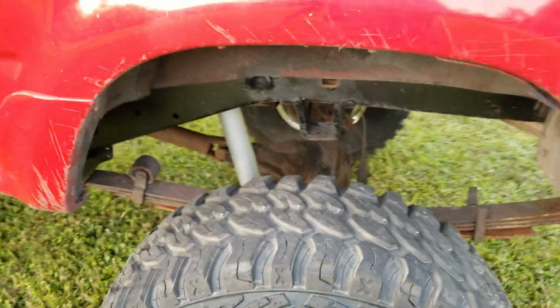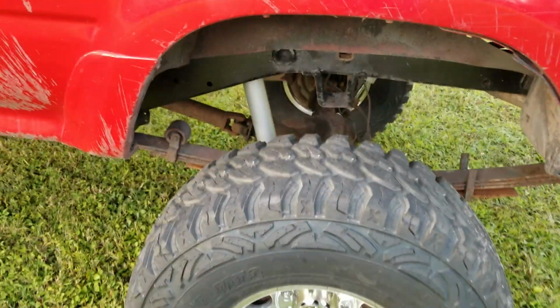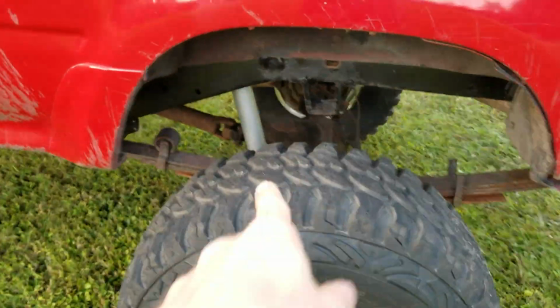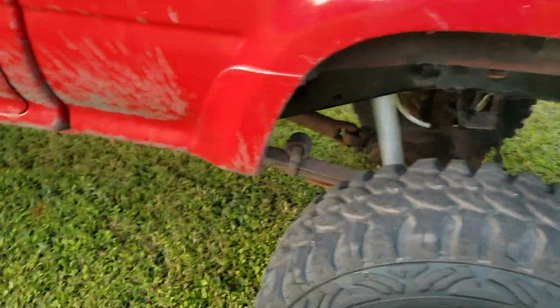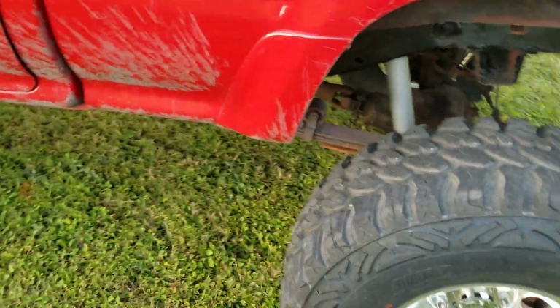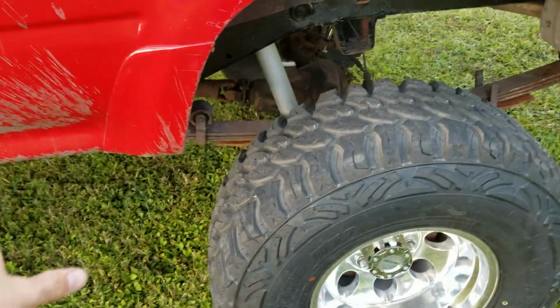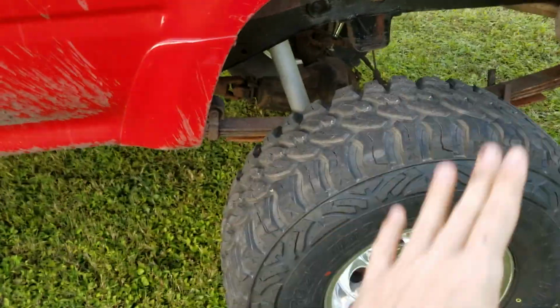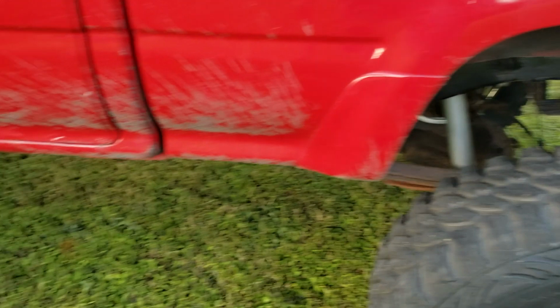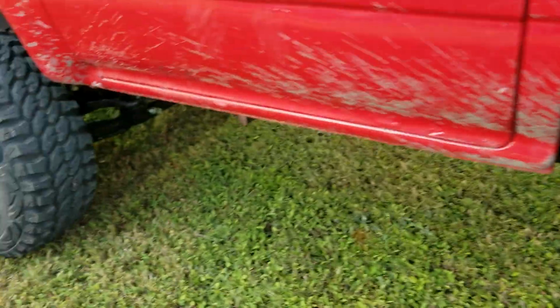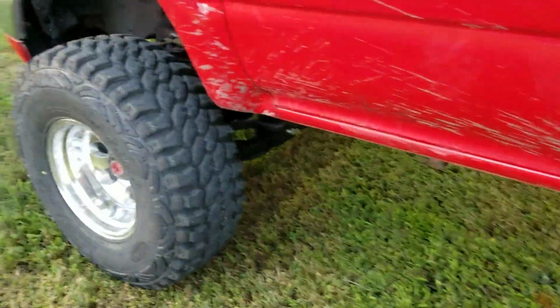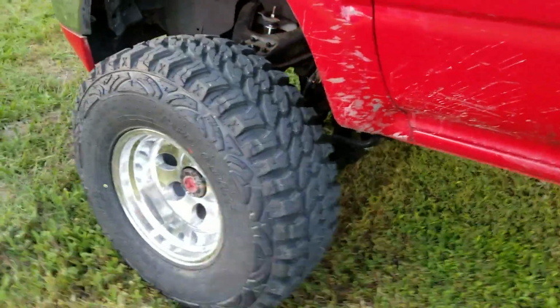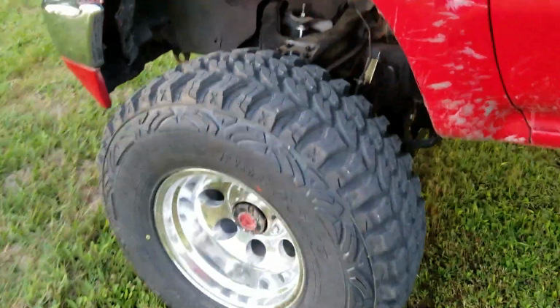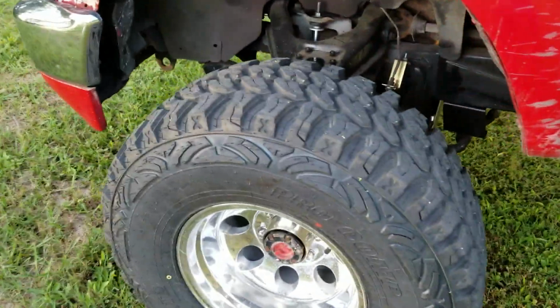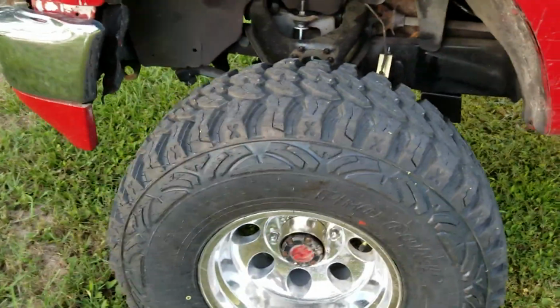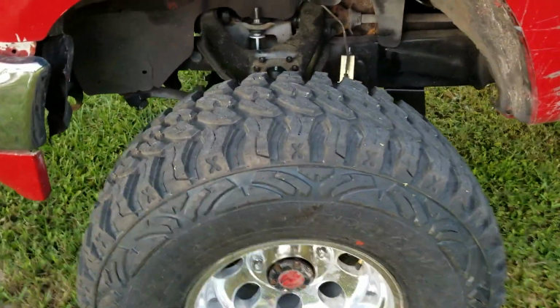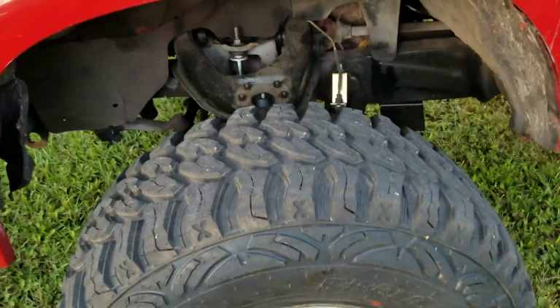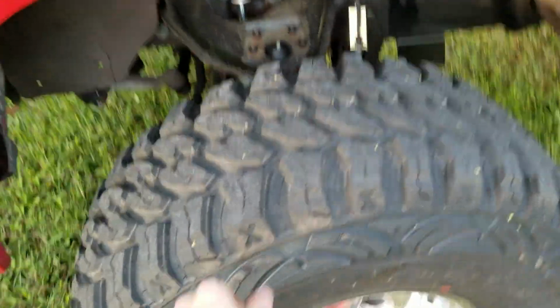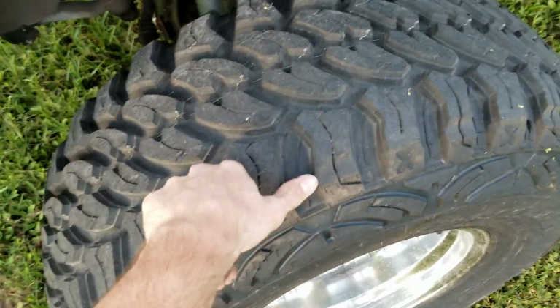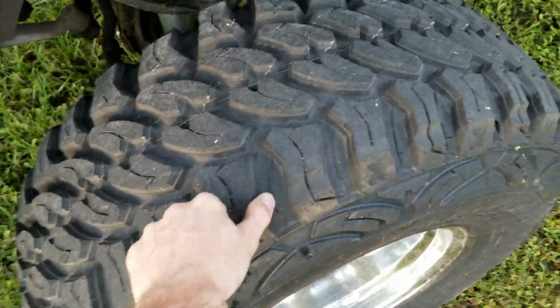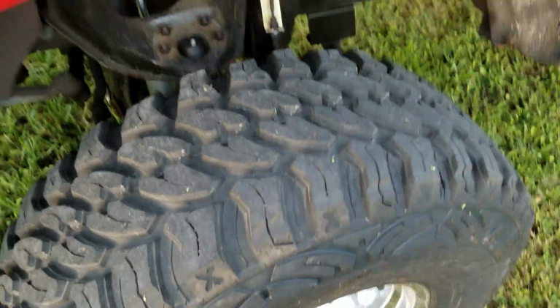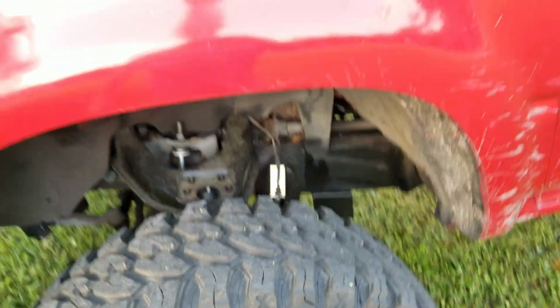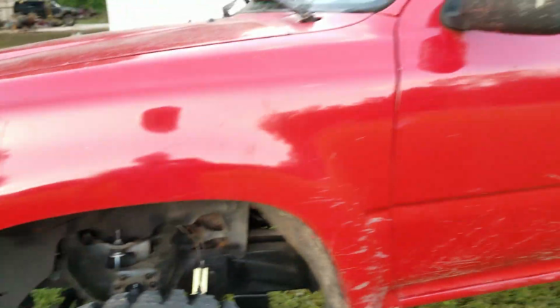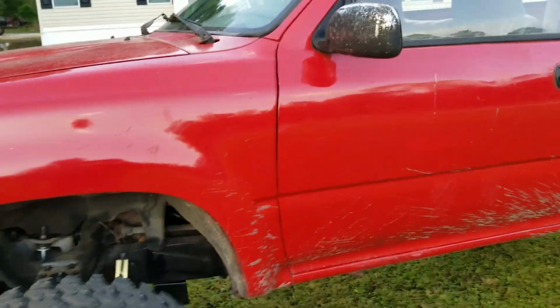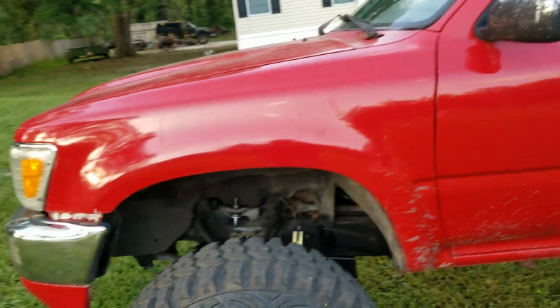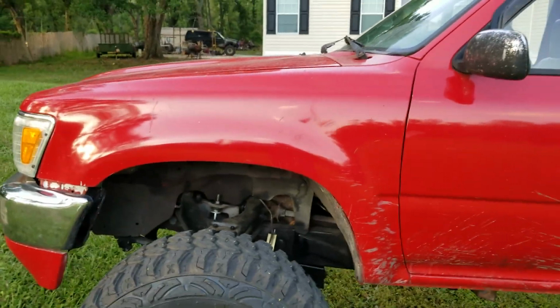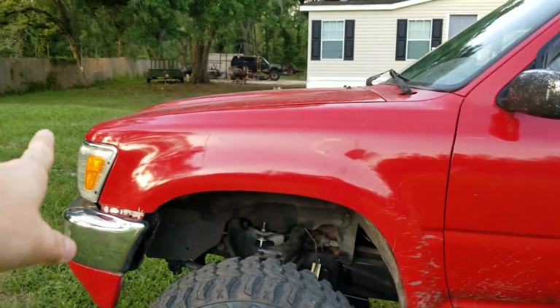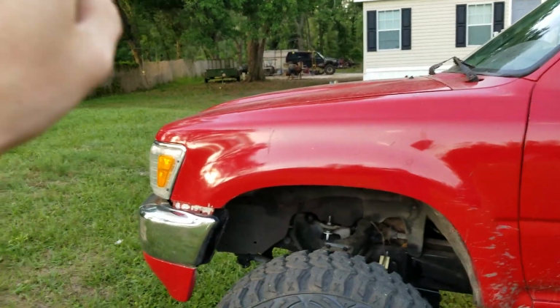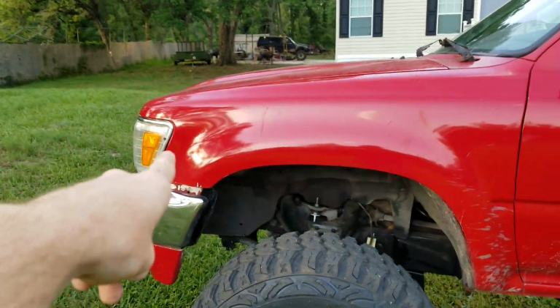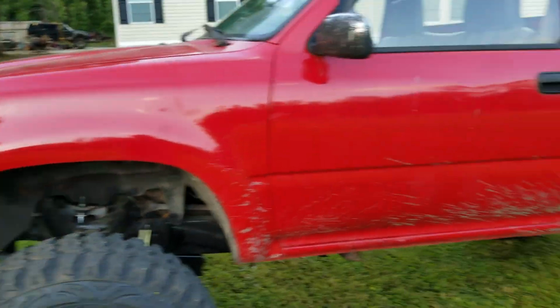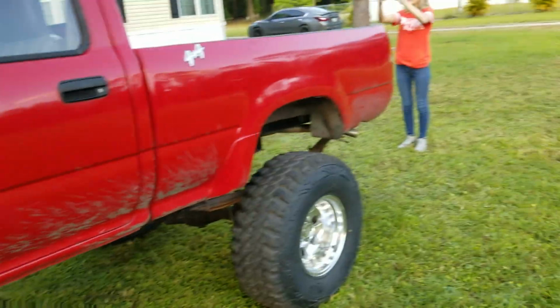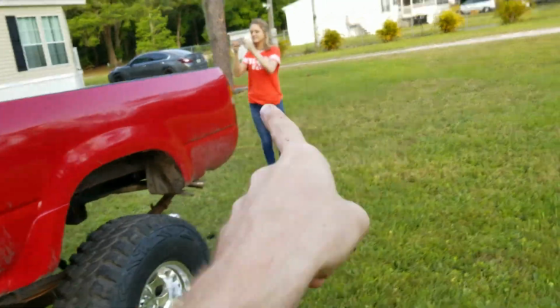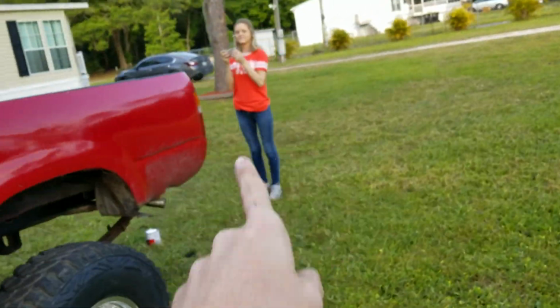Got the Rough Country lift, the hole under it is gonna get painted black so don't worry about that. It's got some surface rust on it, but these tires are knobby. We got new headlights for it — they're not on there yet — and eventually new taillights.